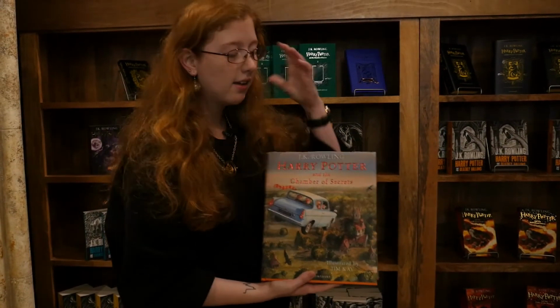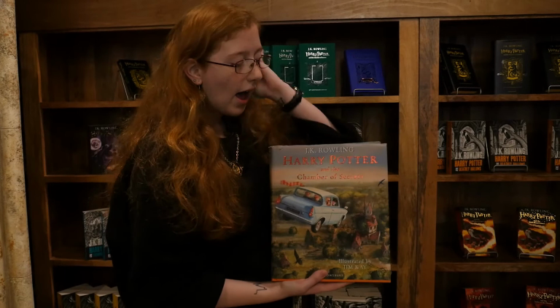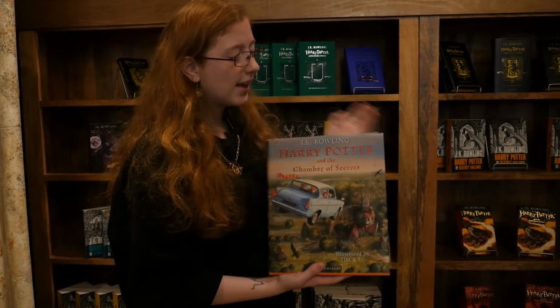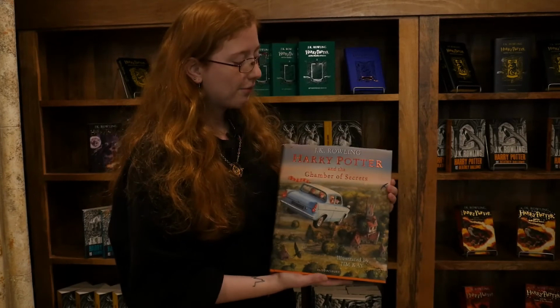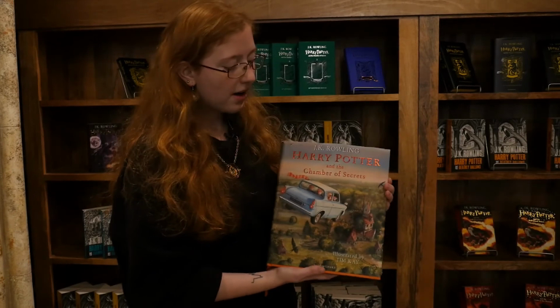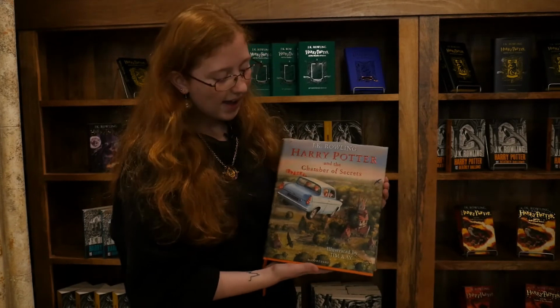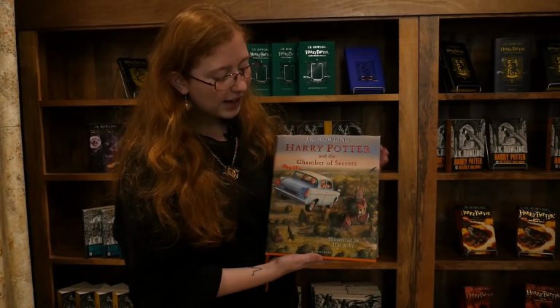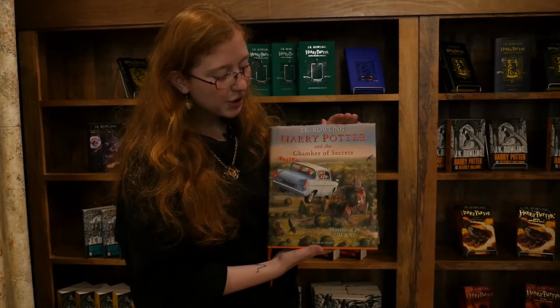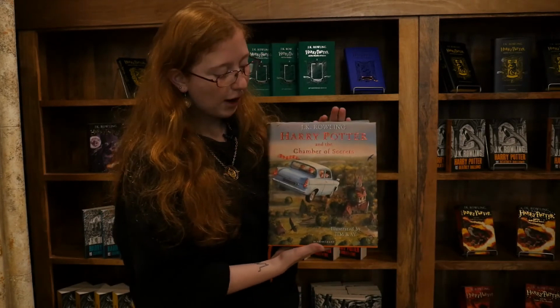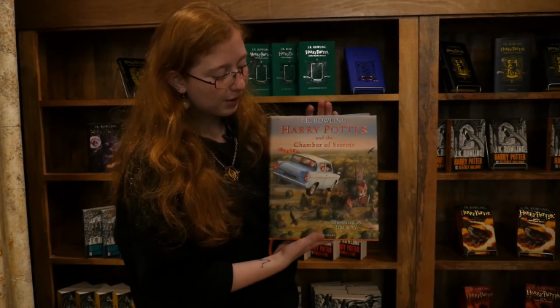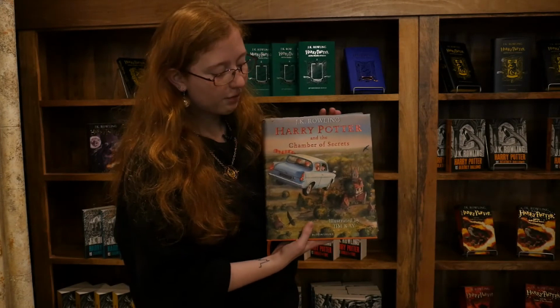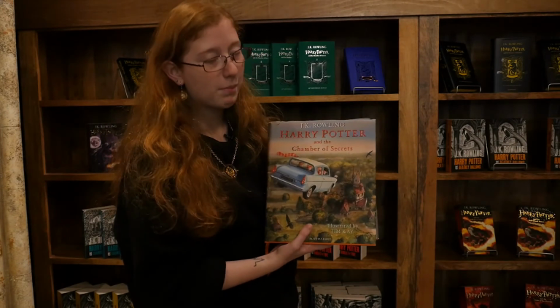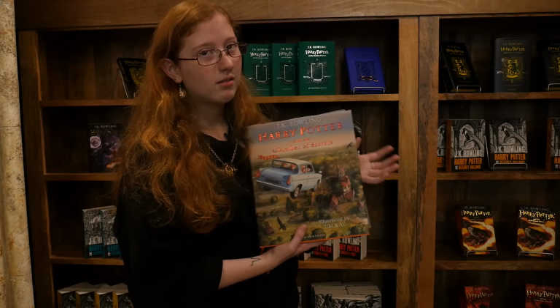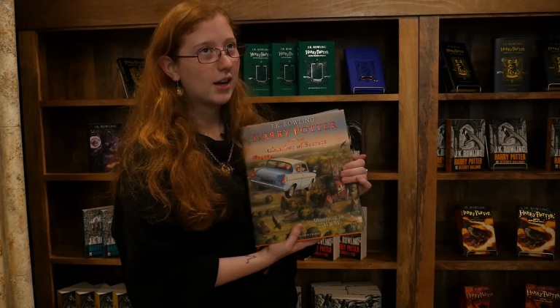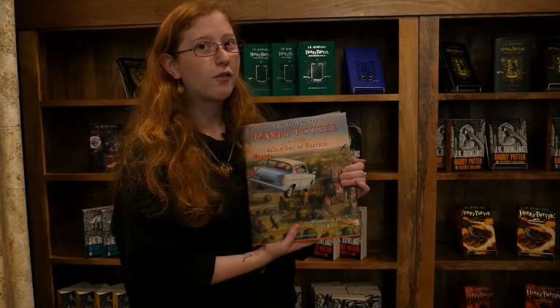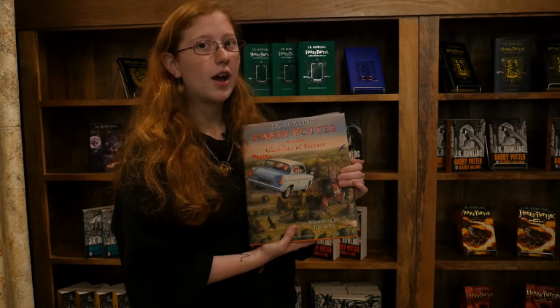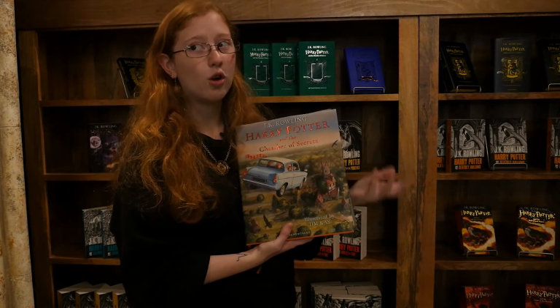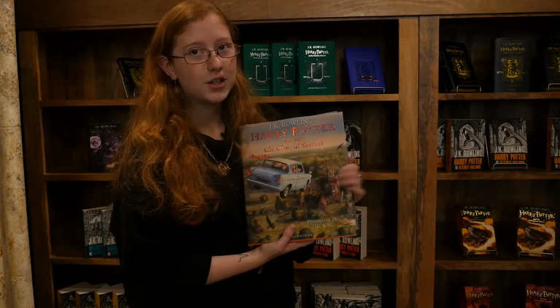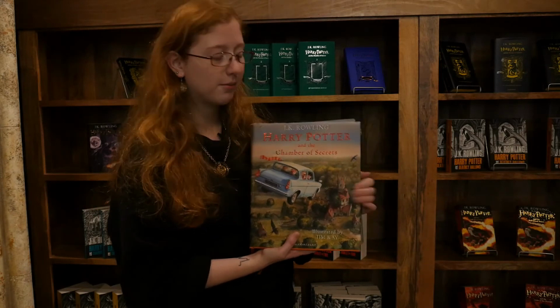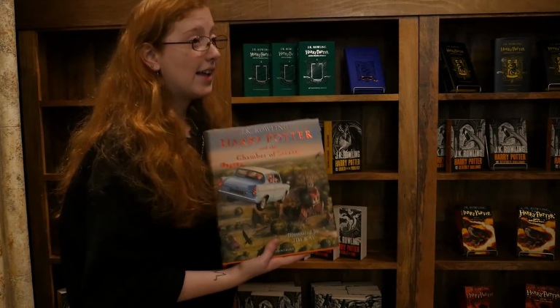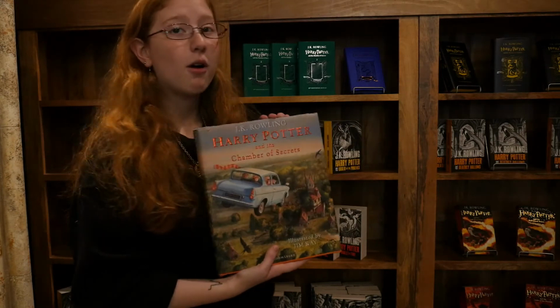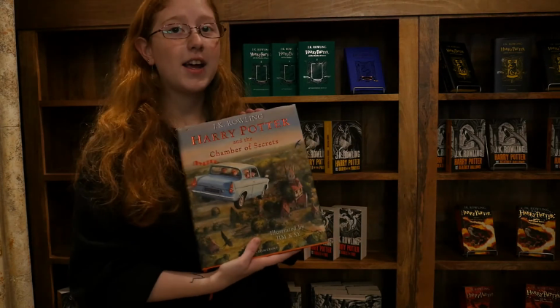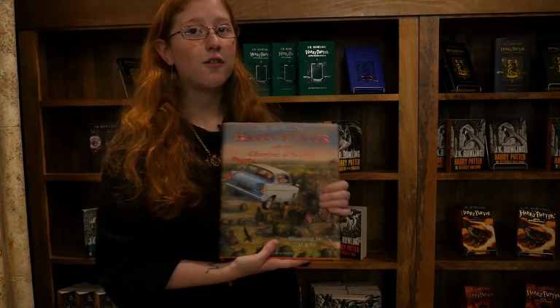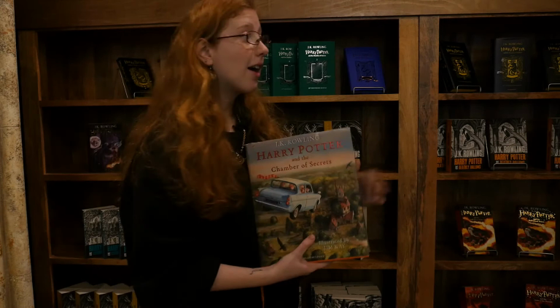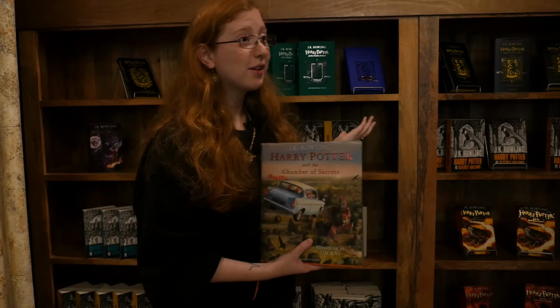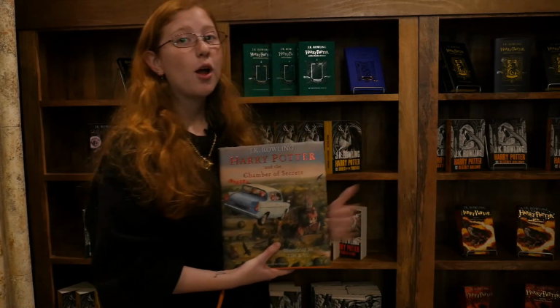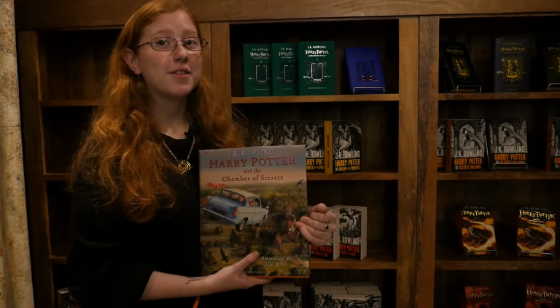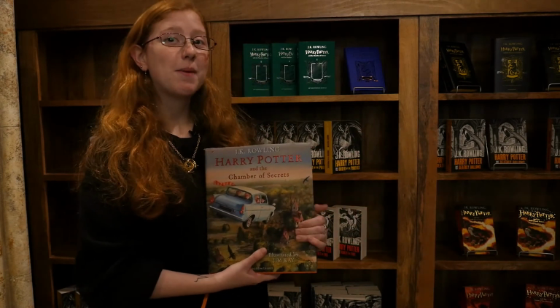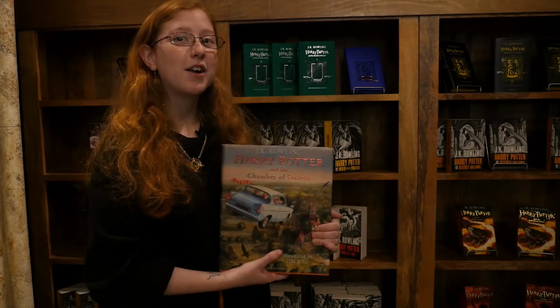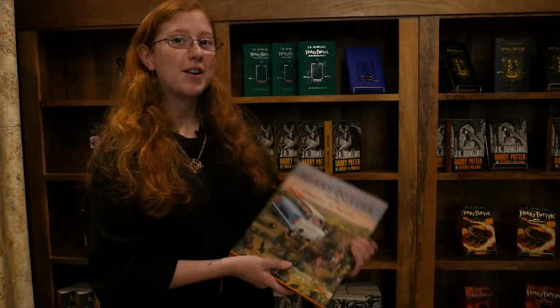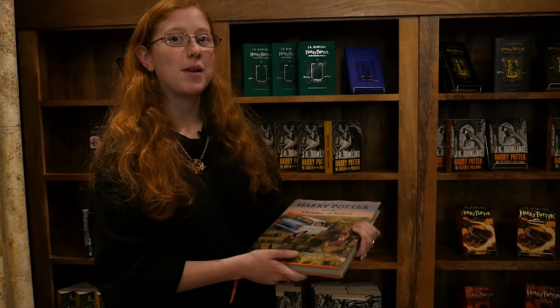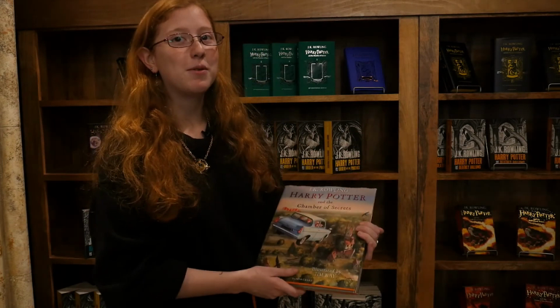So far they've only released books one to four, with number four being released very recently. They come out every year or two because they're very big books and it does take quite long to illustrate them. If you are after any of the Harry Potter books, come down to House of Spells, try and cross the road, and we'll be able to help you.